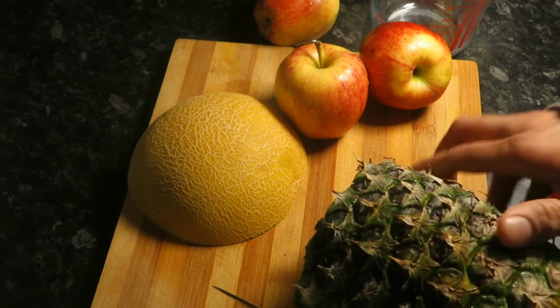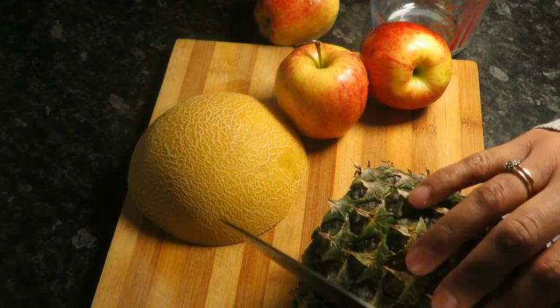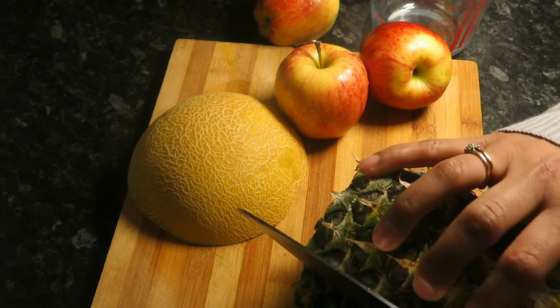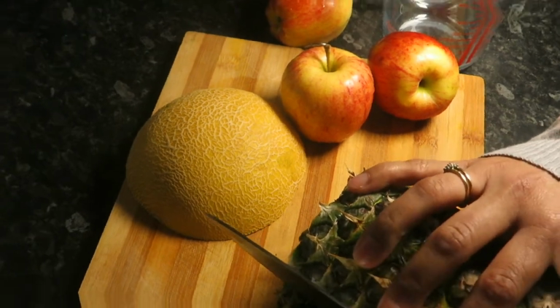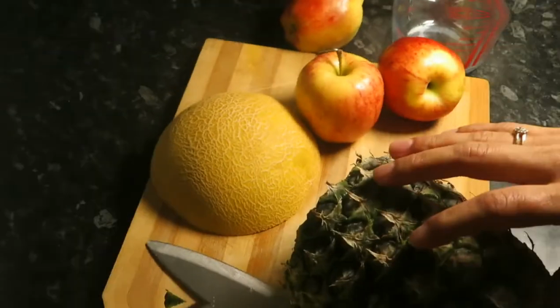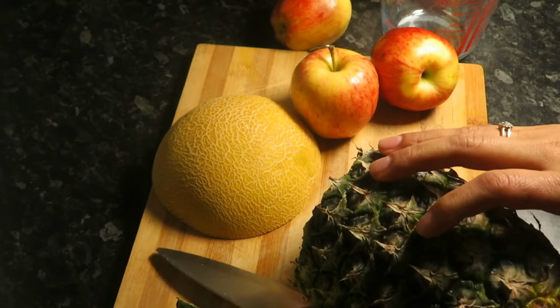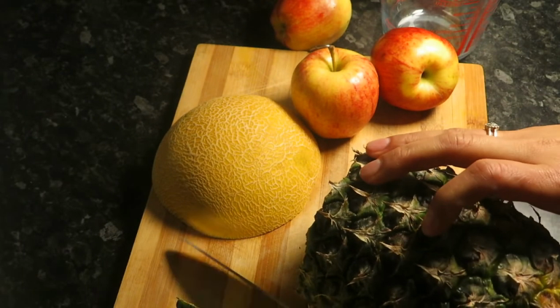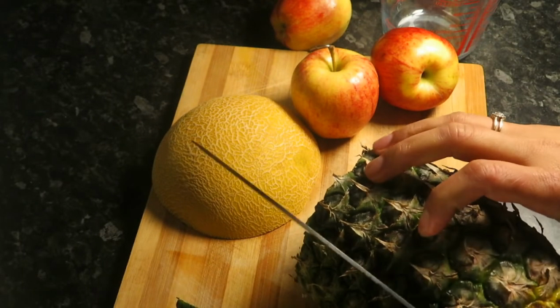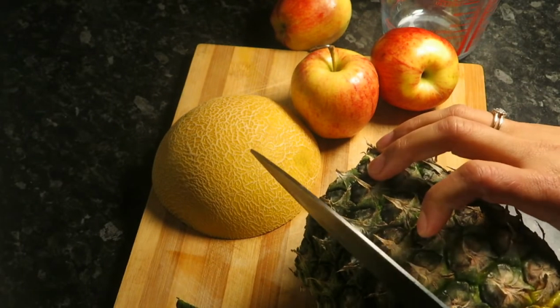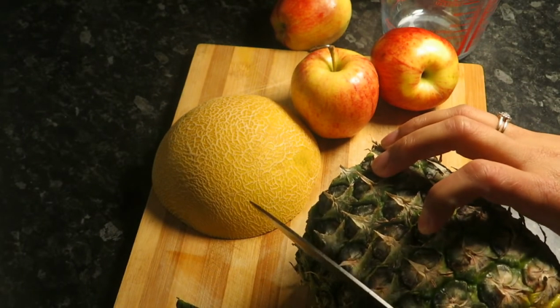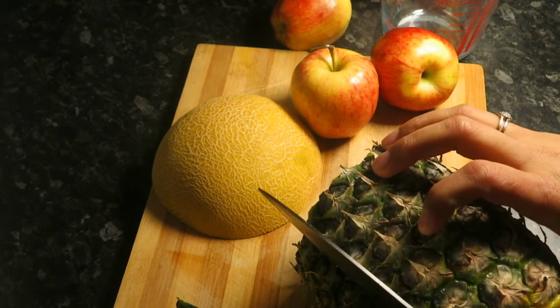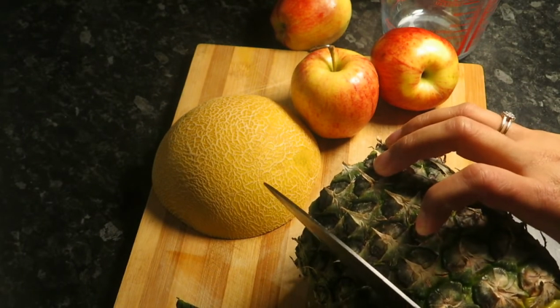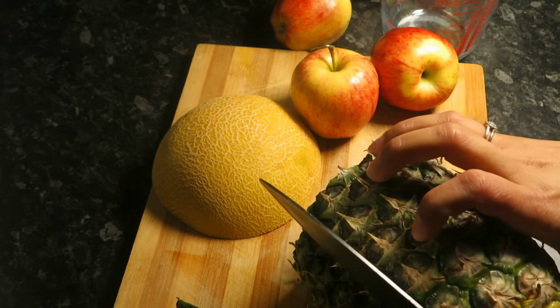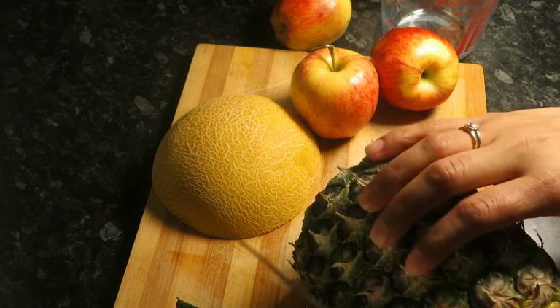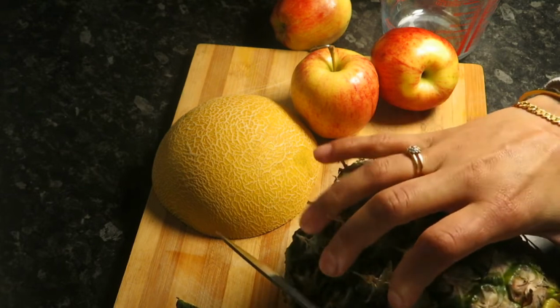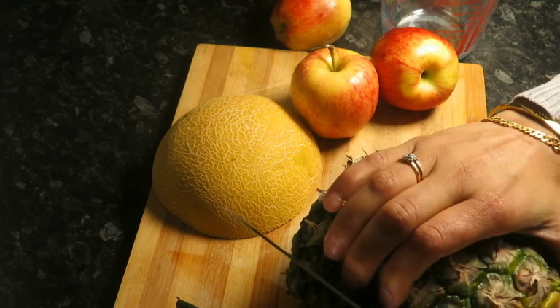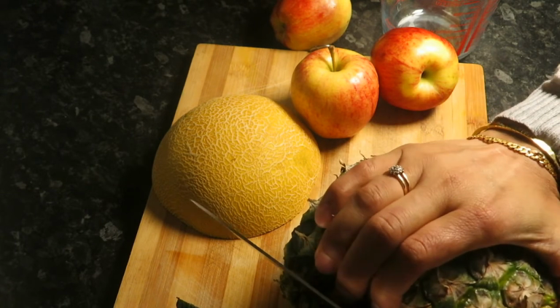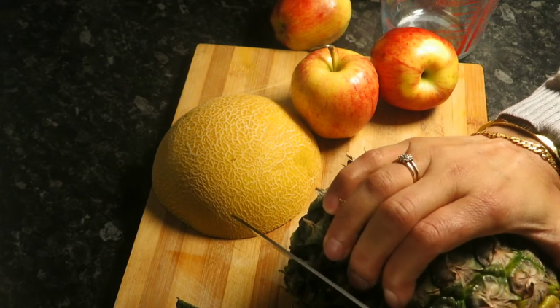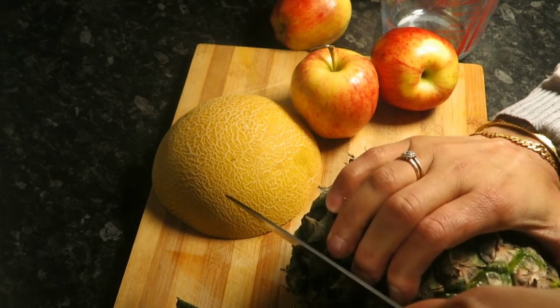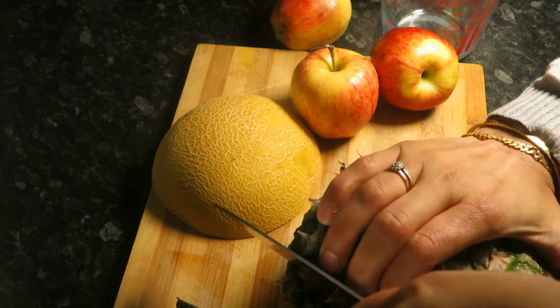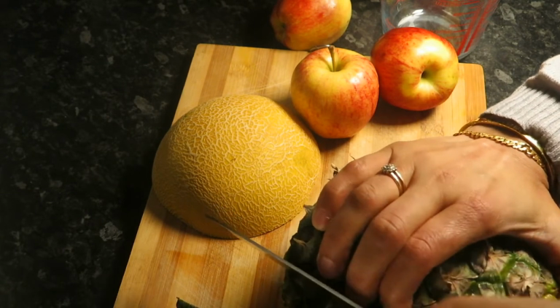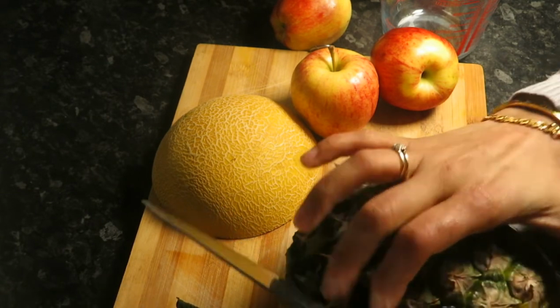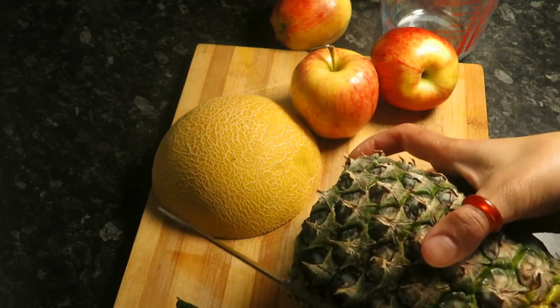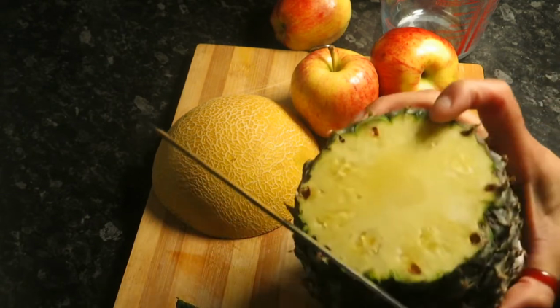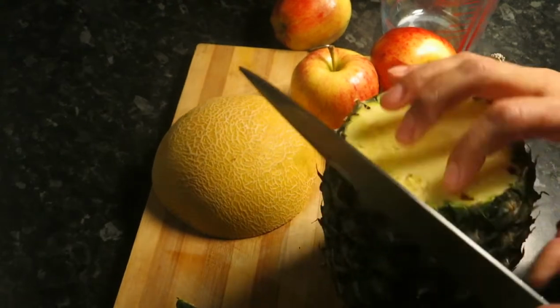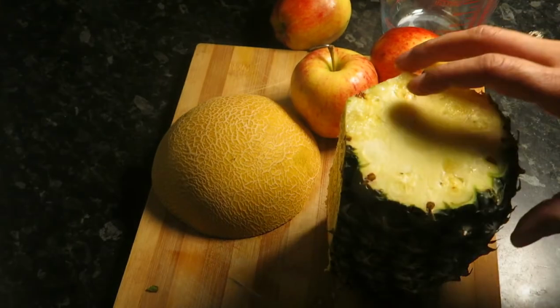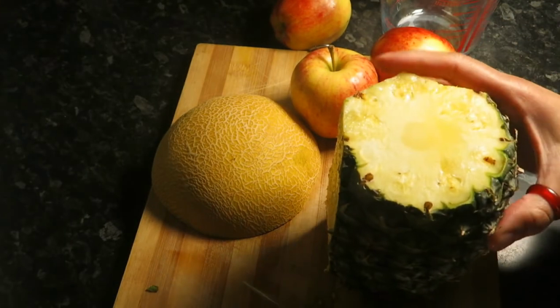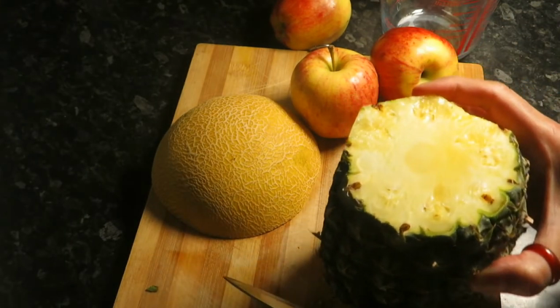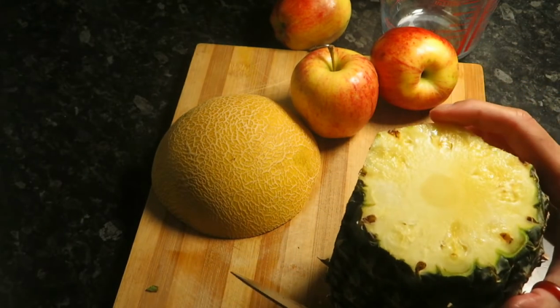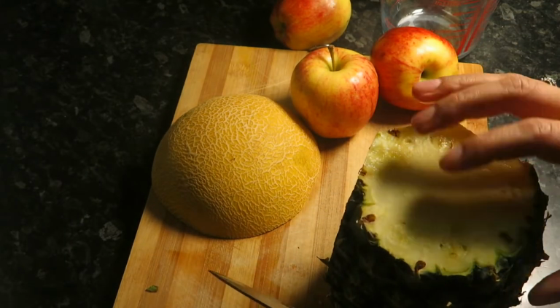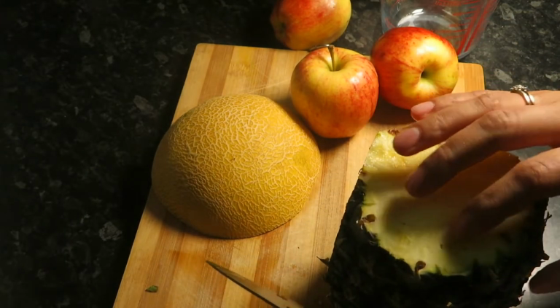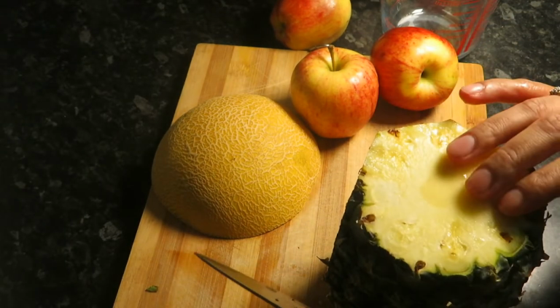It also provides useful amounts of calcium. So we're just going to remove the skin and hard central core from the pineapple.